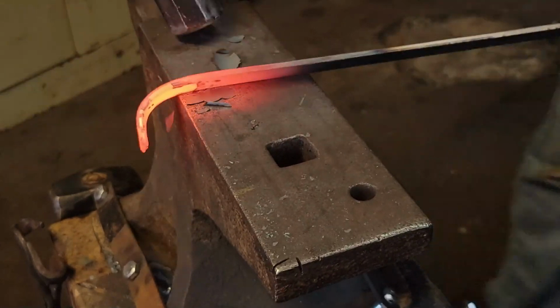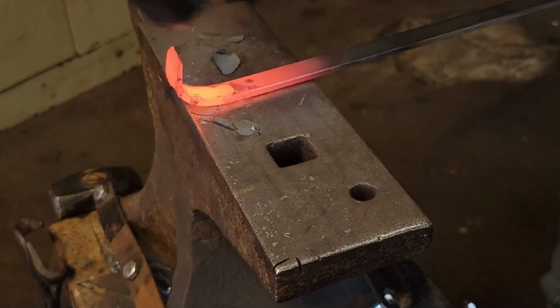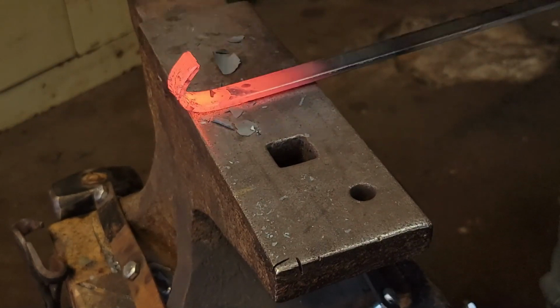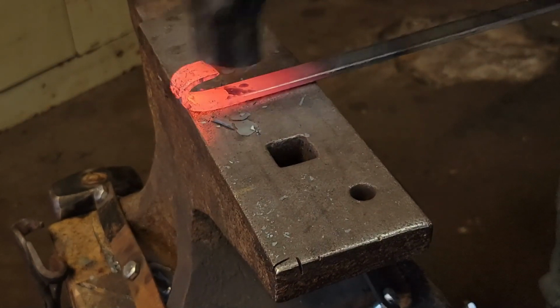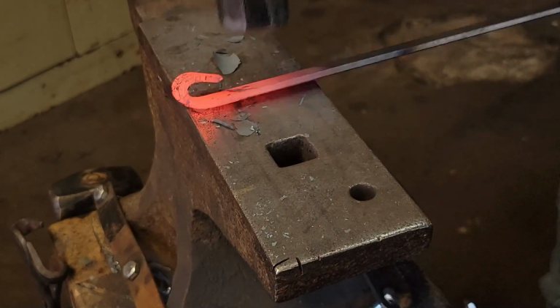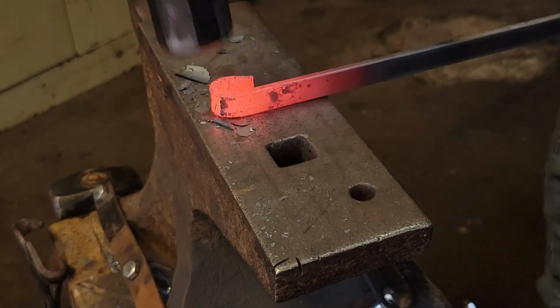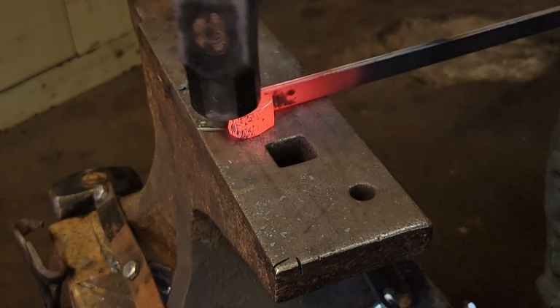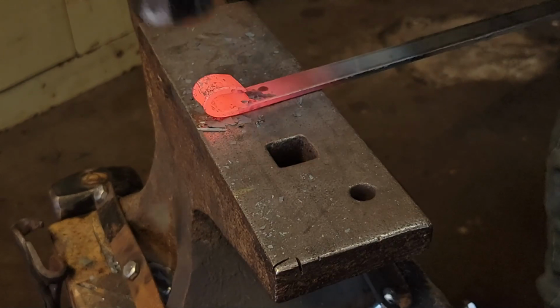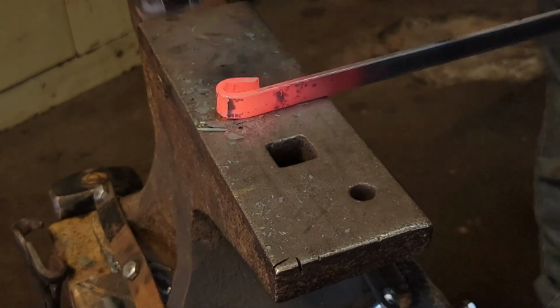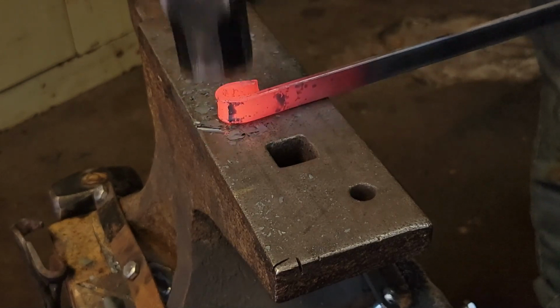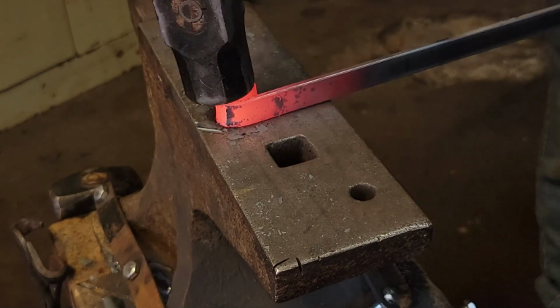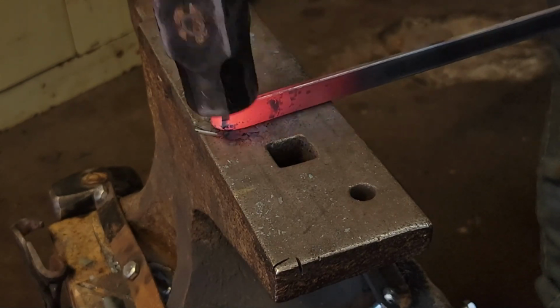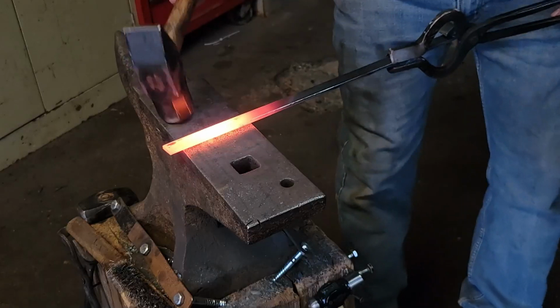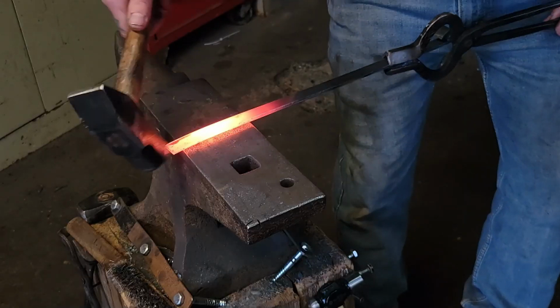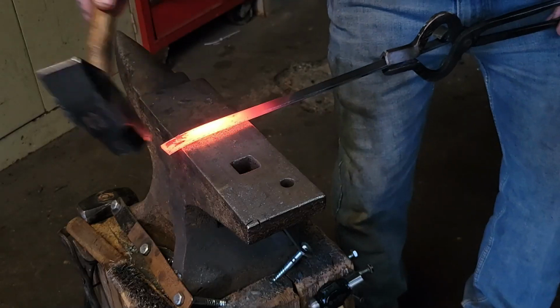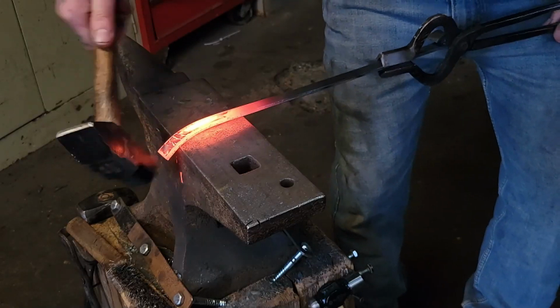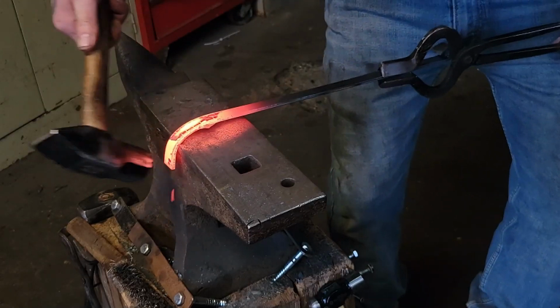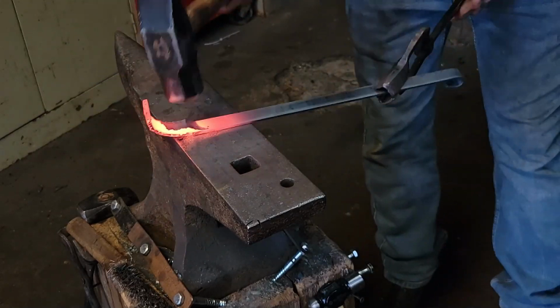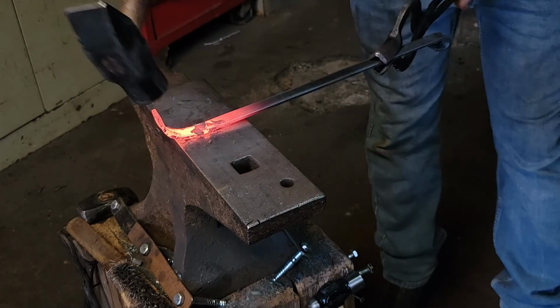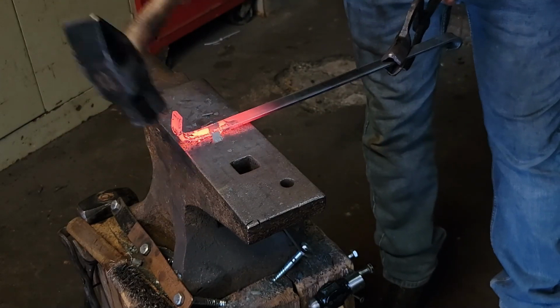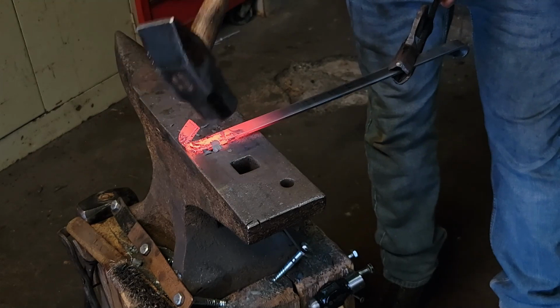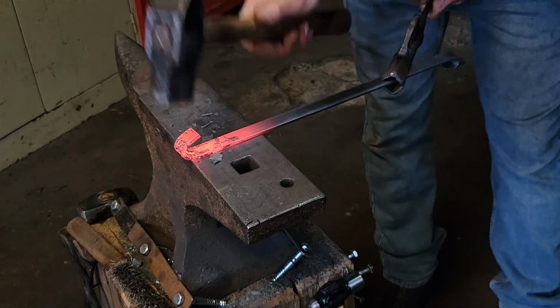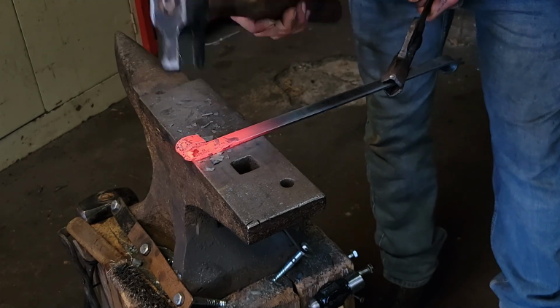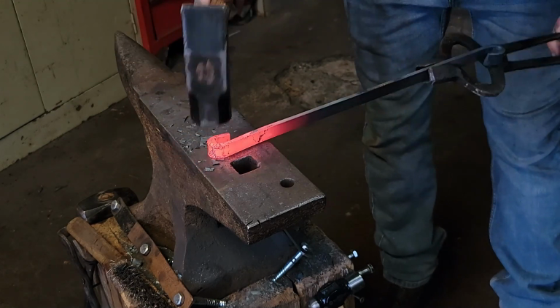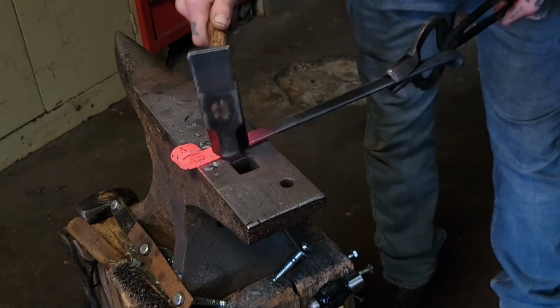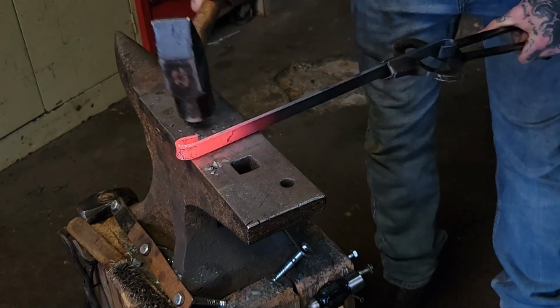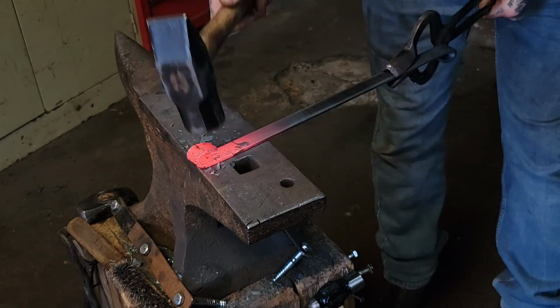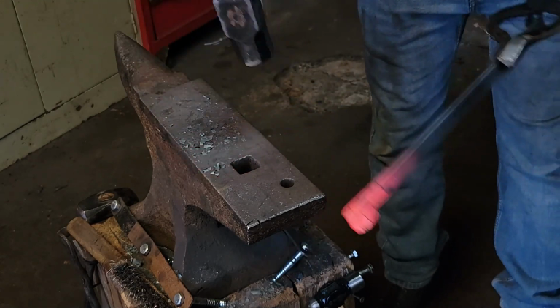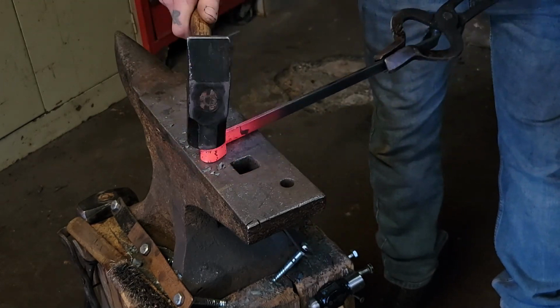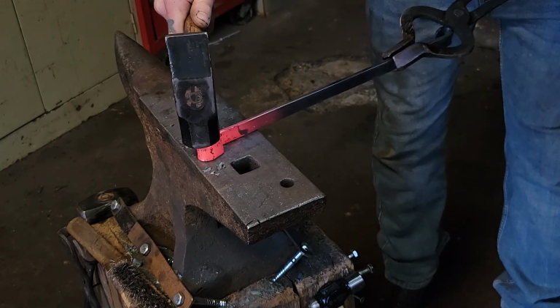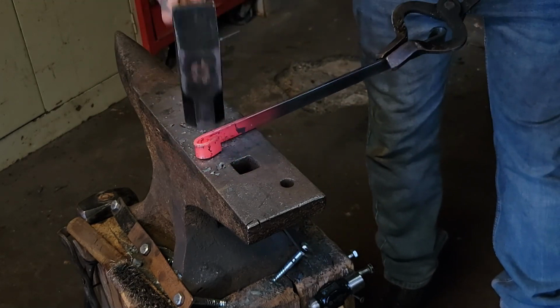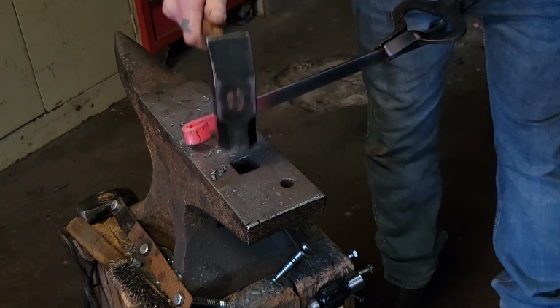Now we're going to do the same process for the other piece of stock — again with the curve in front and the opposite curve on the other end. I chose to leave this footage in just to get a different viewpoint with a couple of different angles.